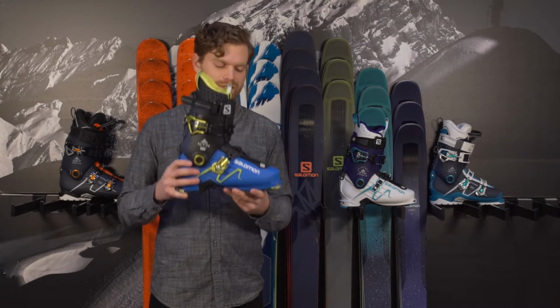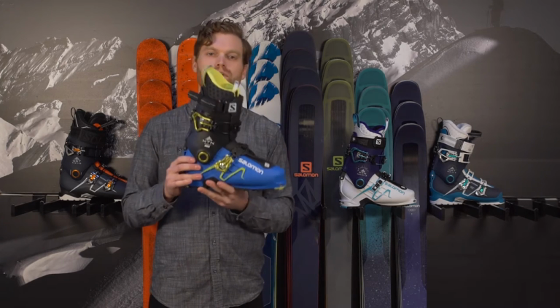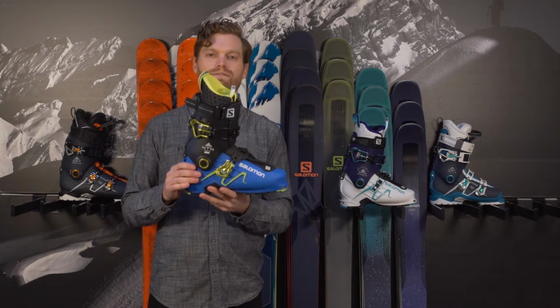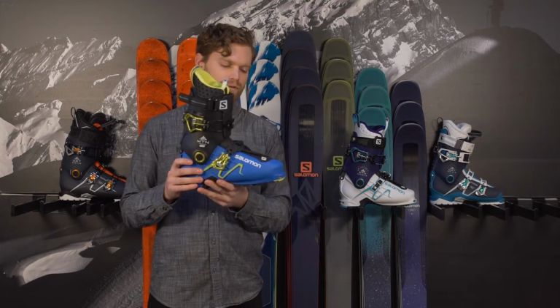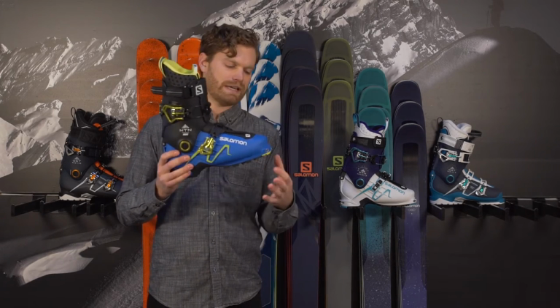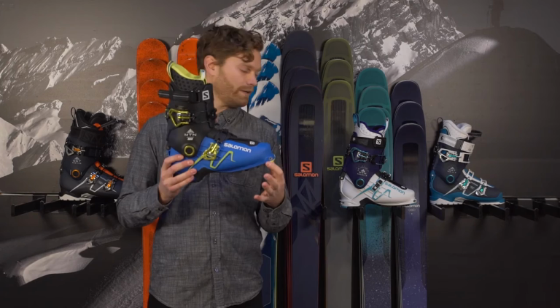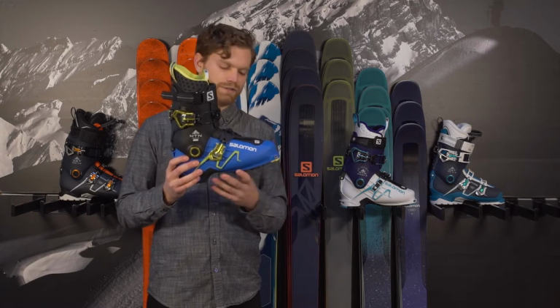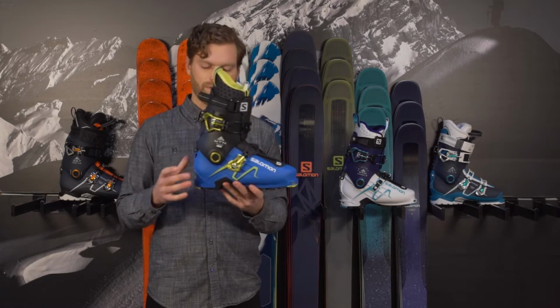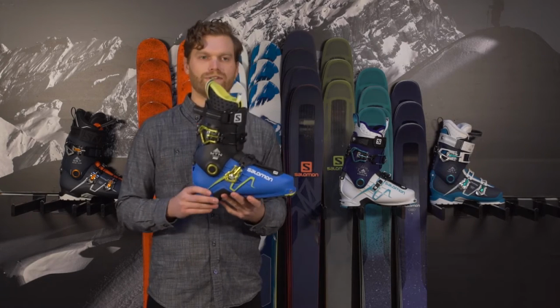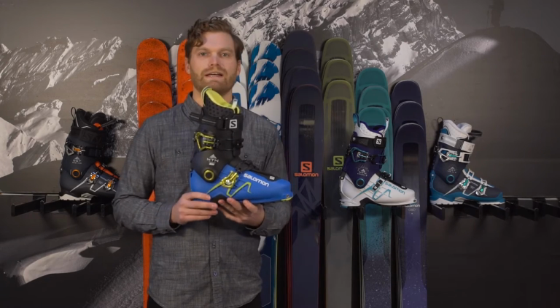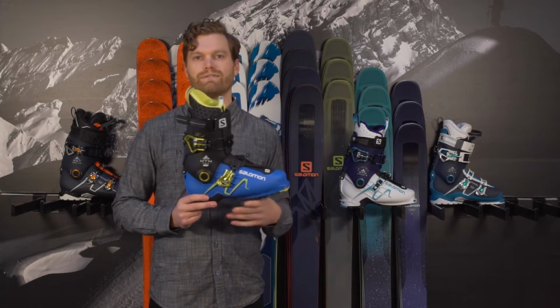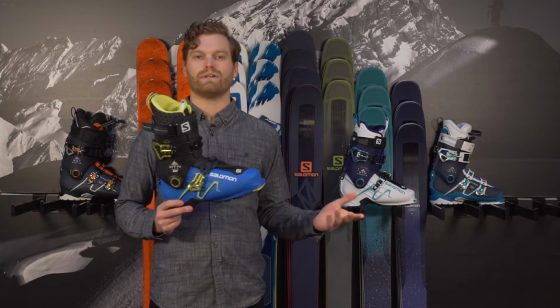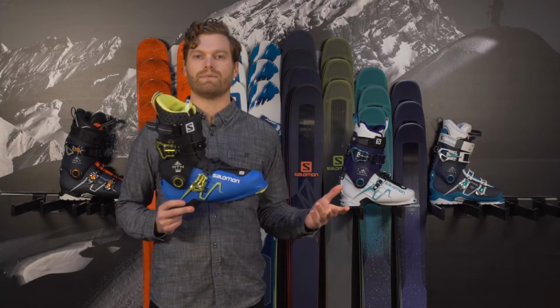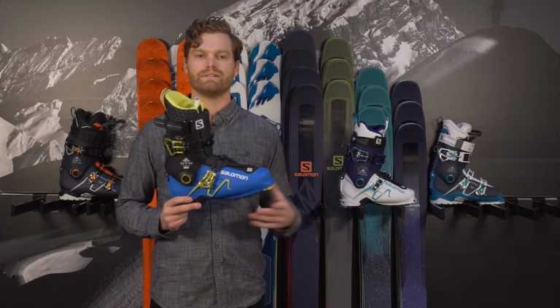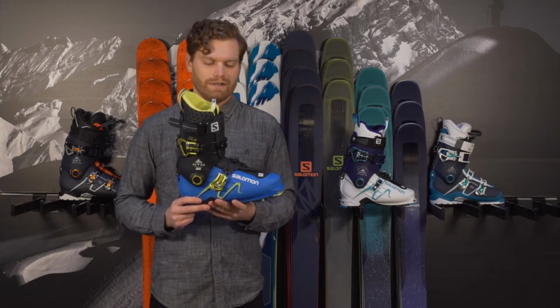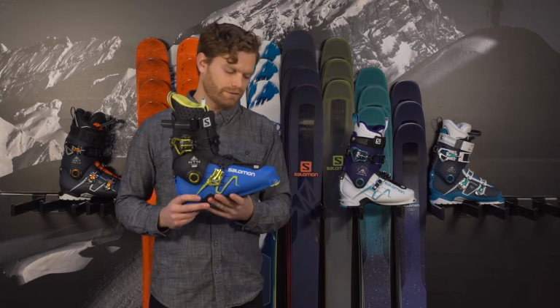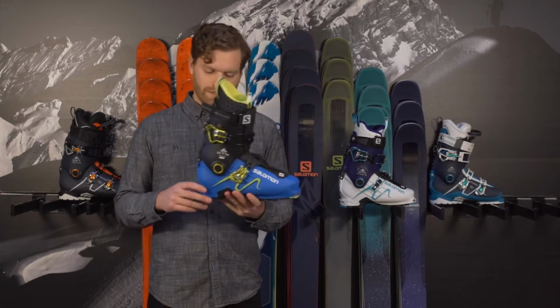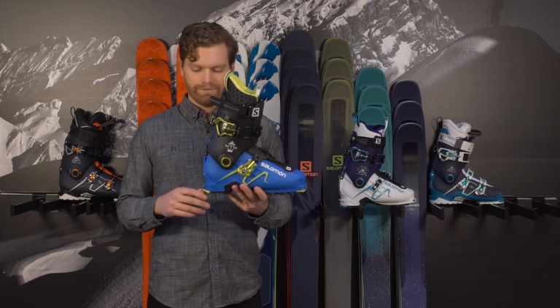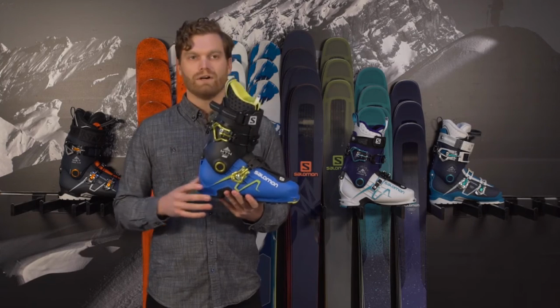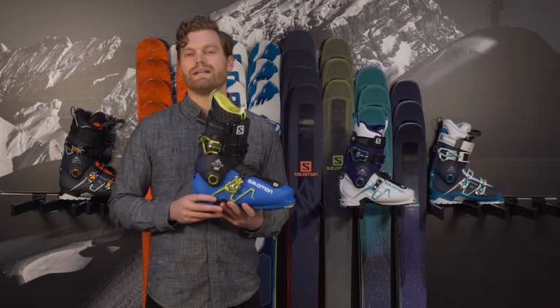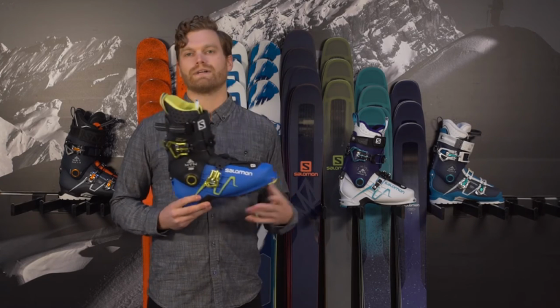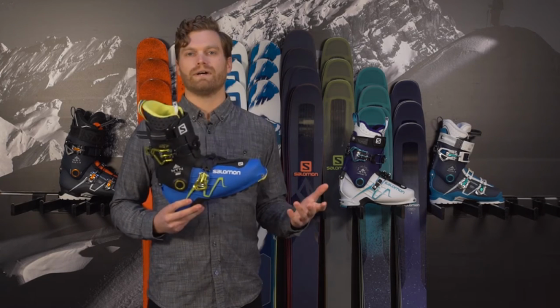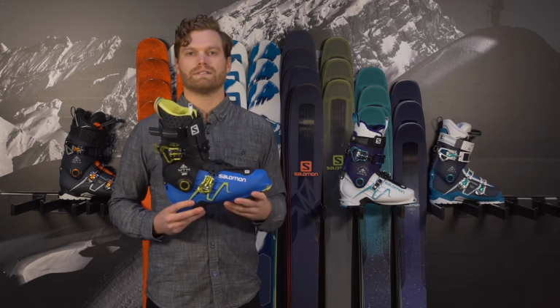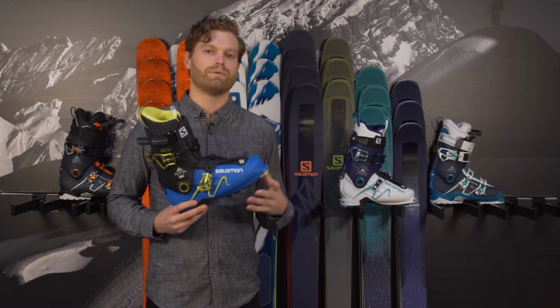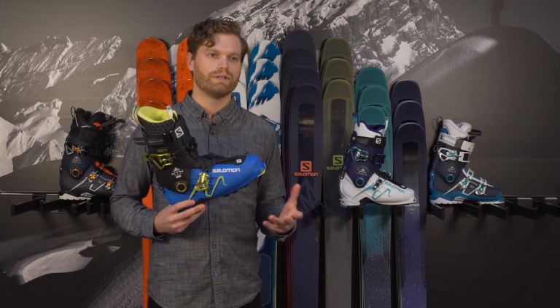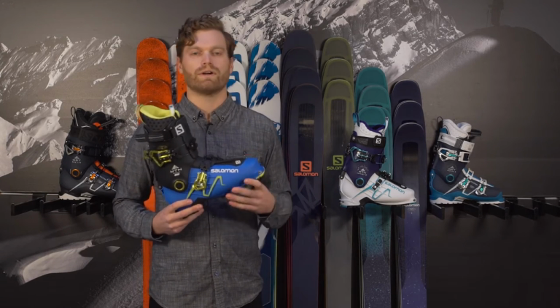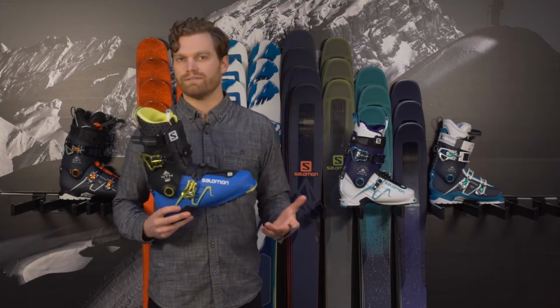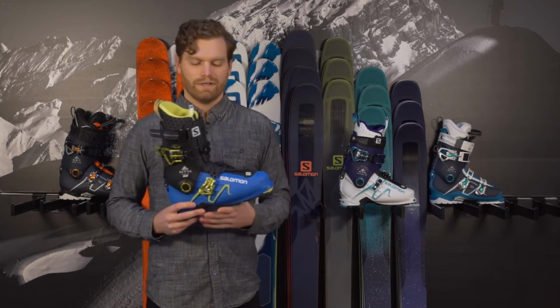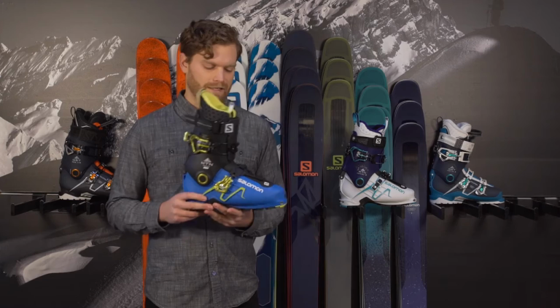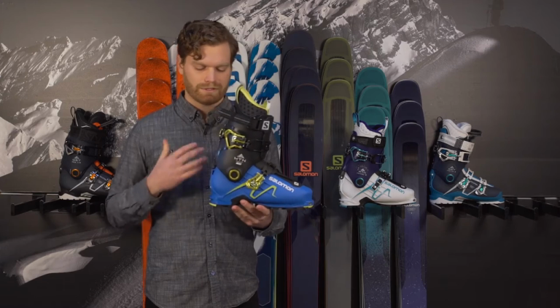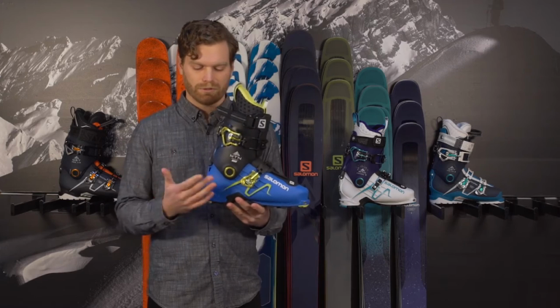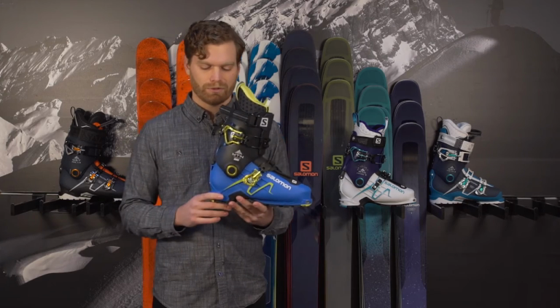It is a tour-specific boot with tech lugs in the toe and the heel, so you can get into any of your favorite low-tech bindings. It also can go into many other common bindings like the Salomon Warden or the Marker Griffin, which can also accept multiple norms.